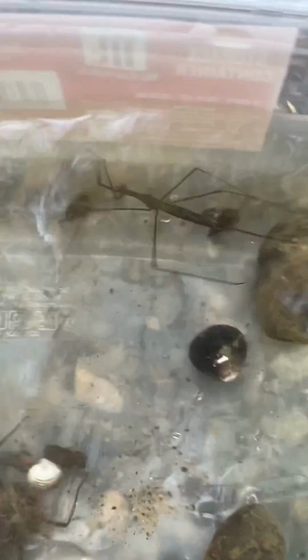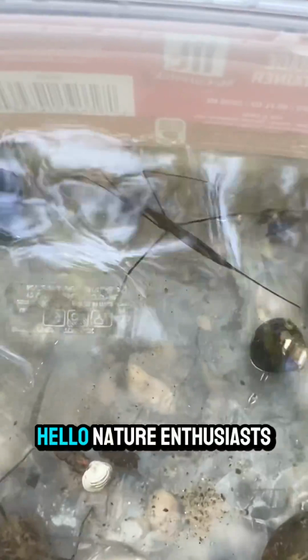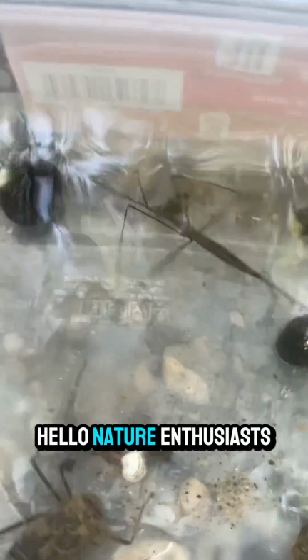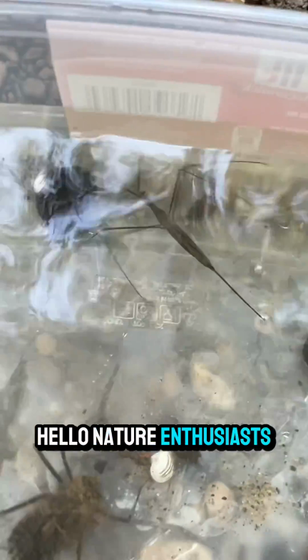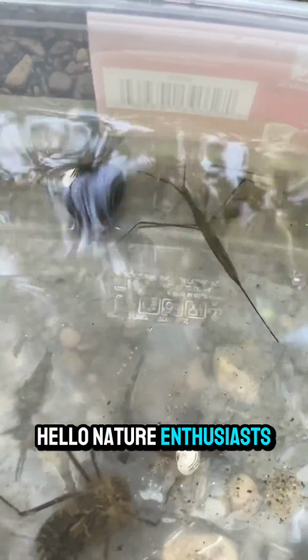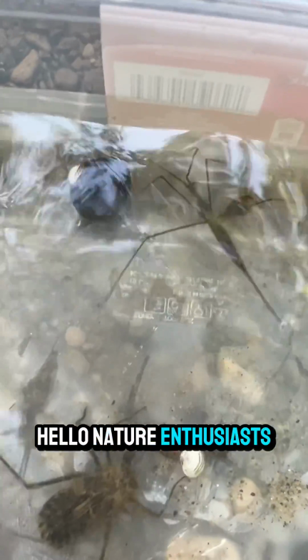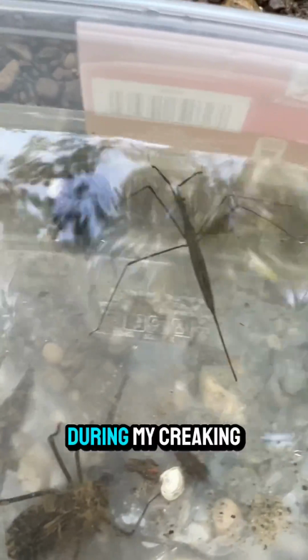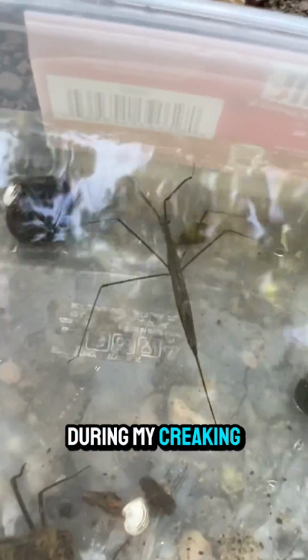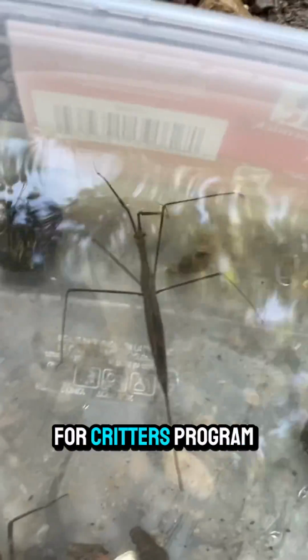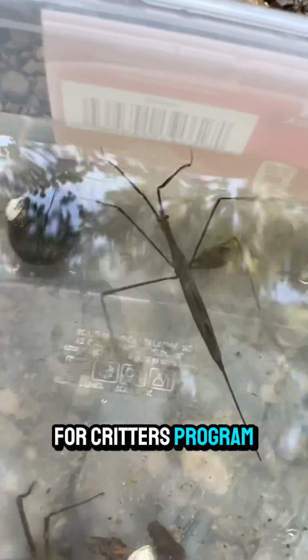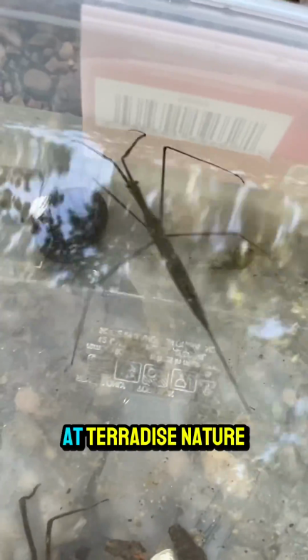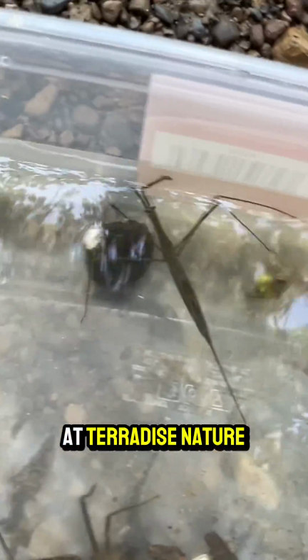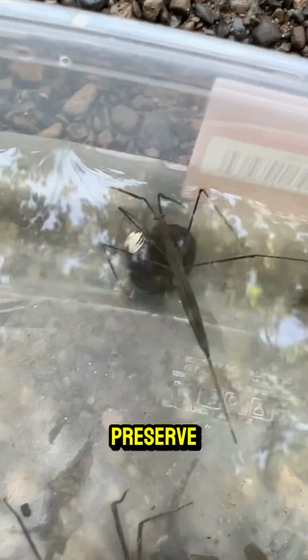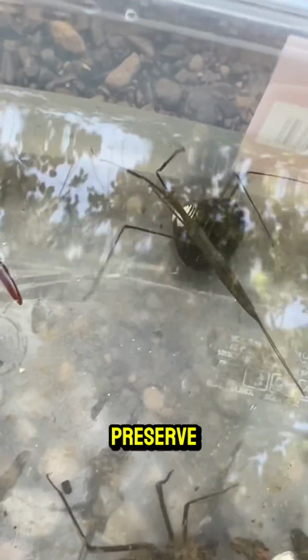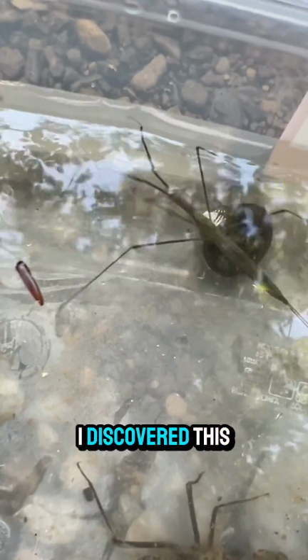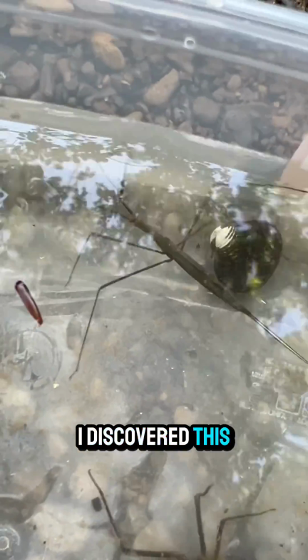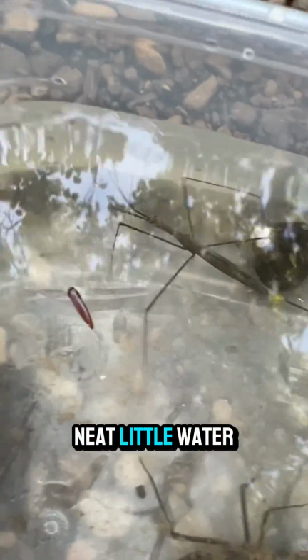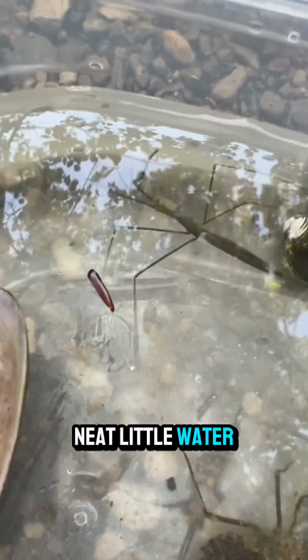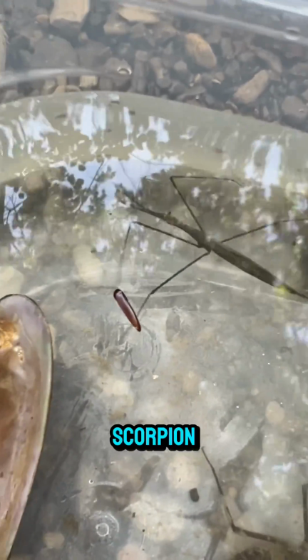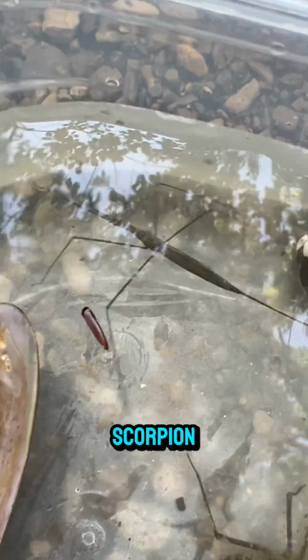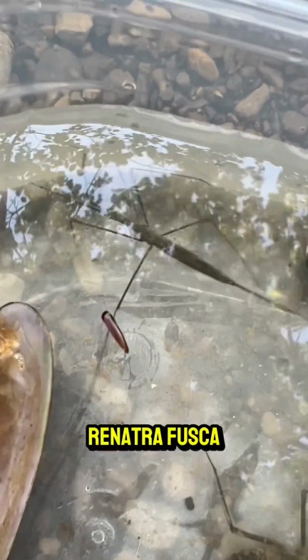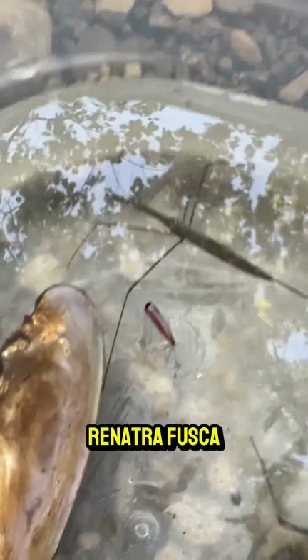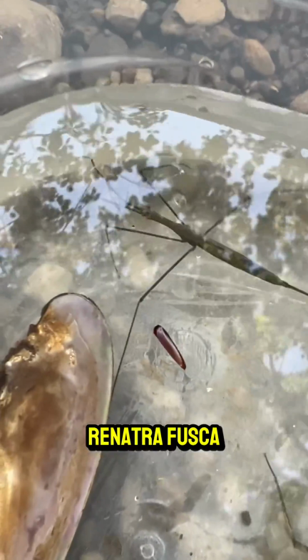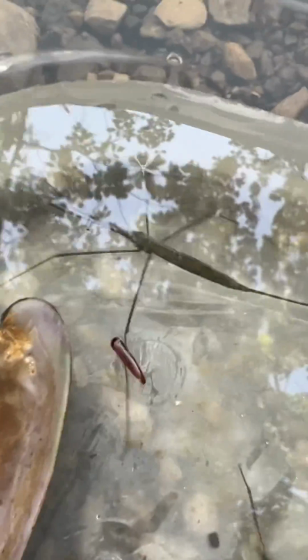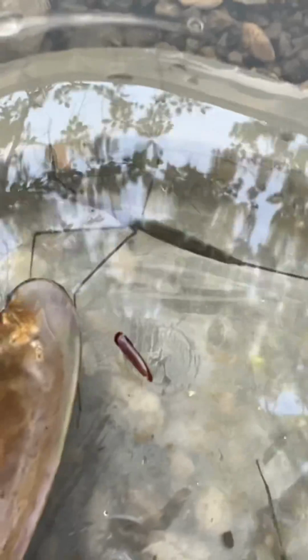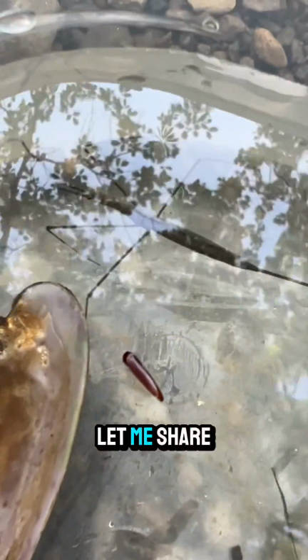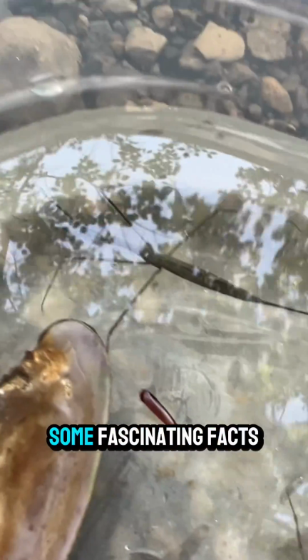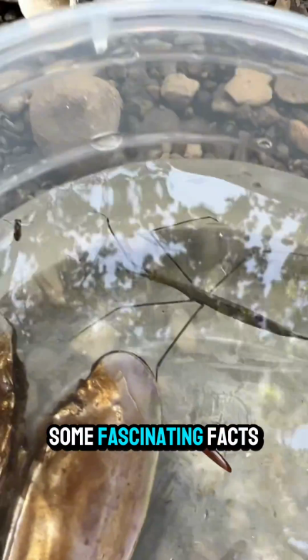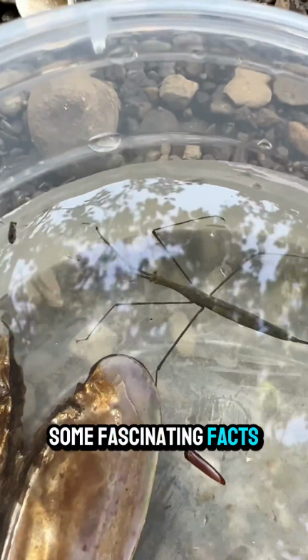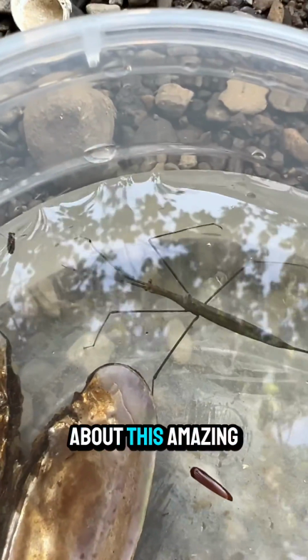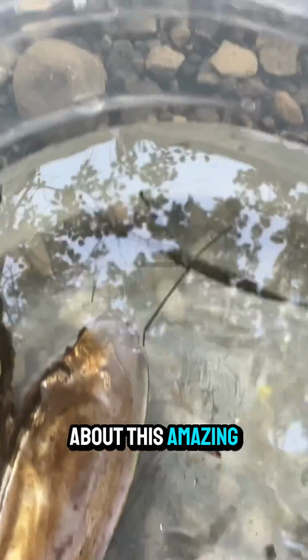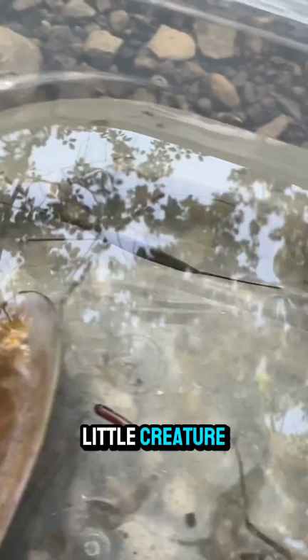Hello, nature enthusiasts. During my Creaking for Critters program at Teradise Nature Preserve, I discovered this neat little water scorpion, Renatra fusca. Let me share some fascinating facts about this amazing little creature.